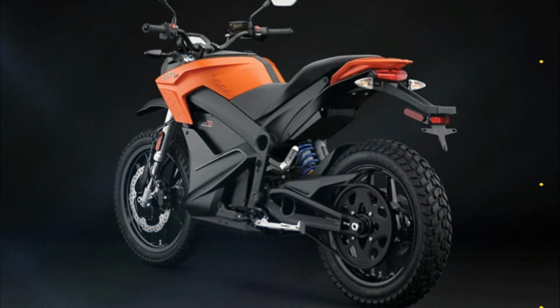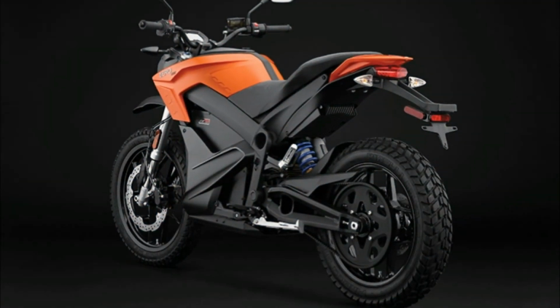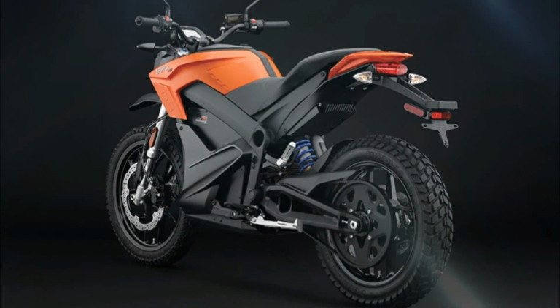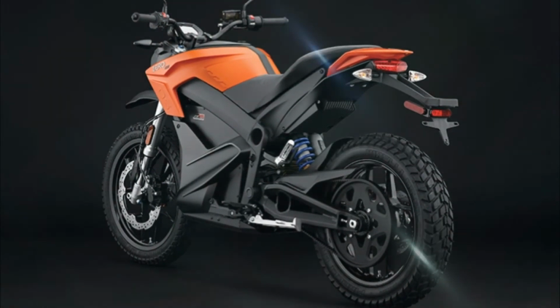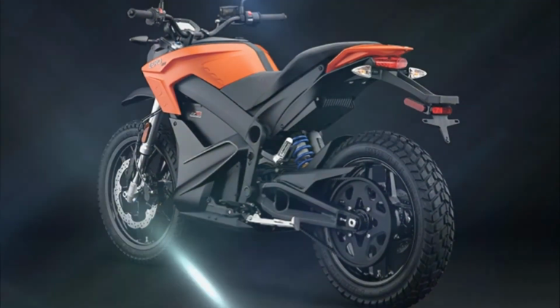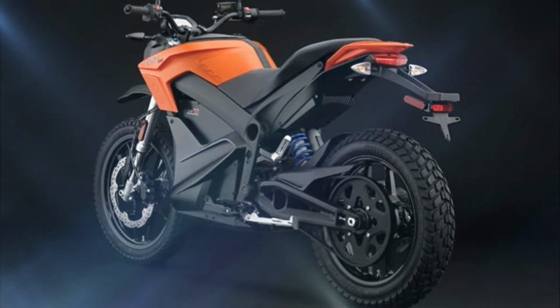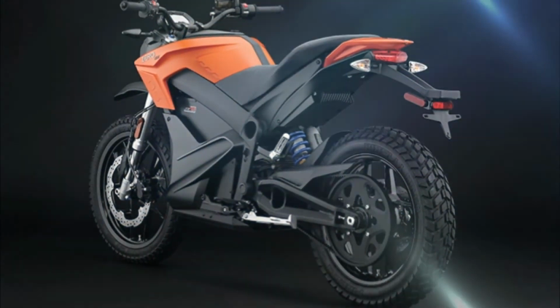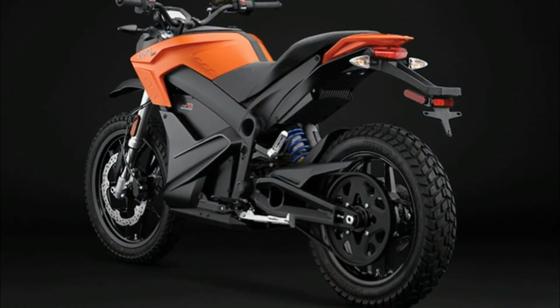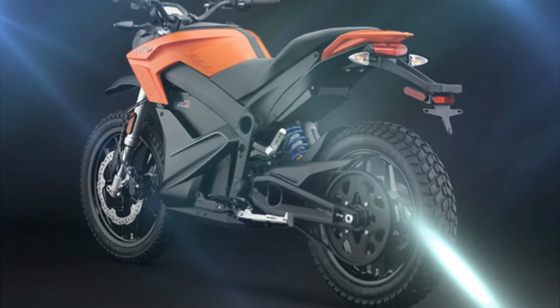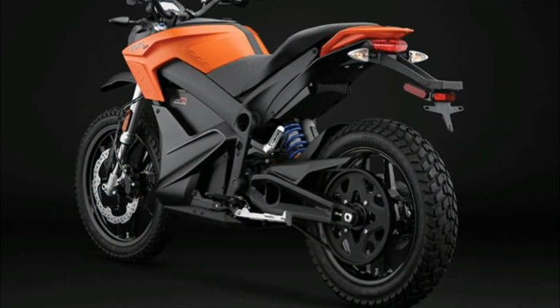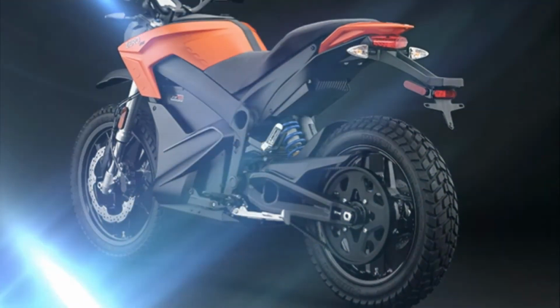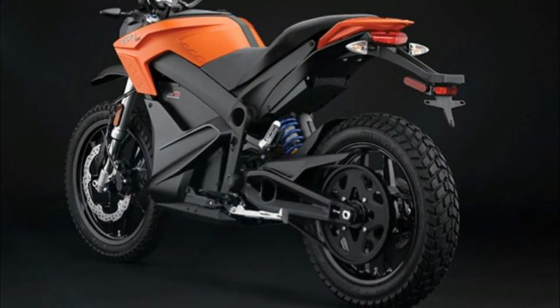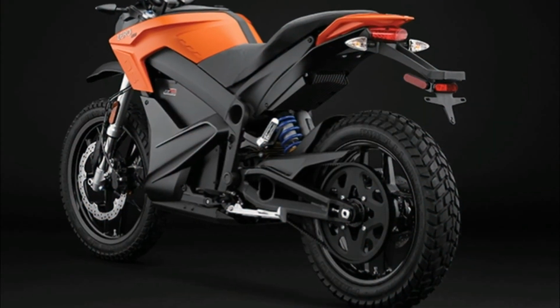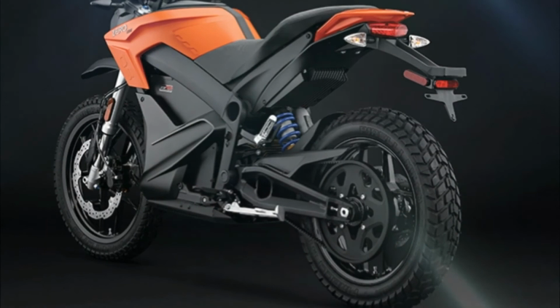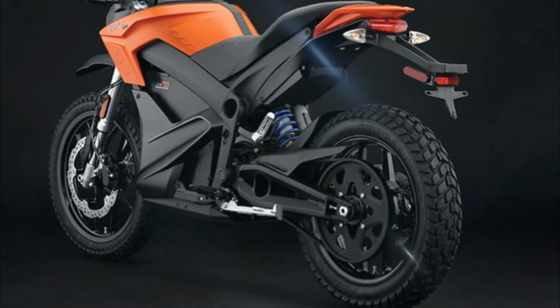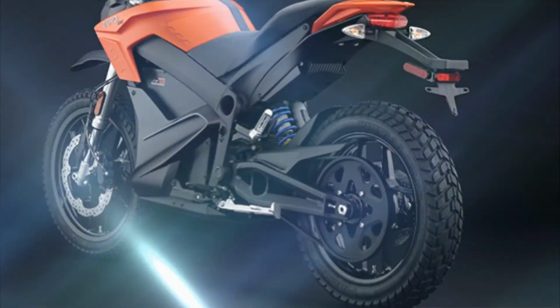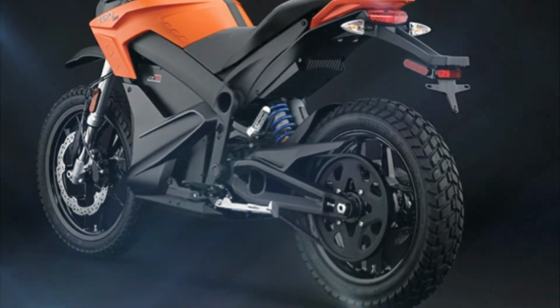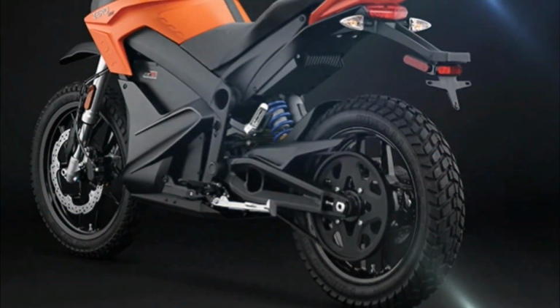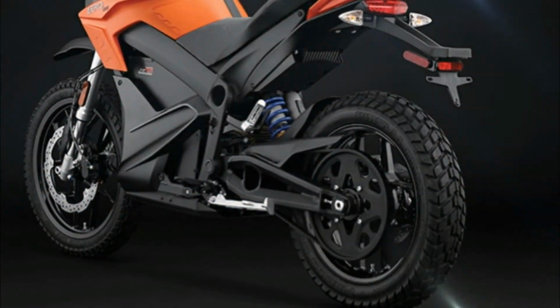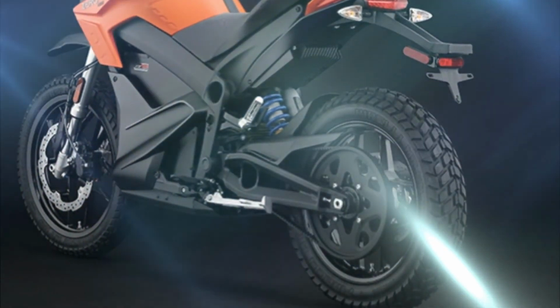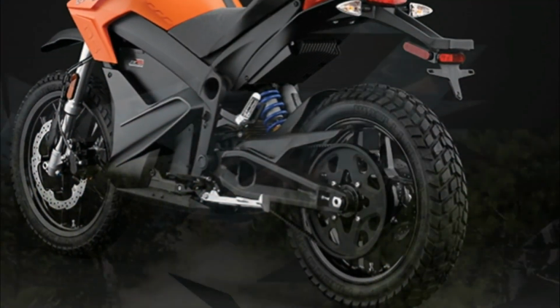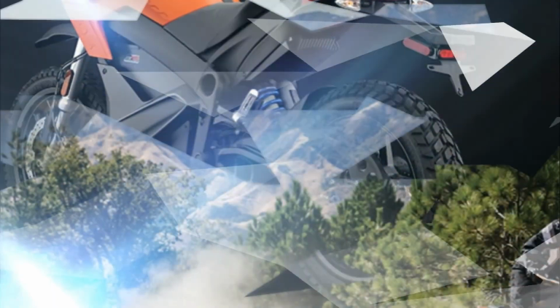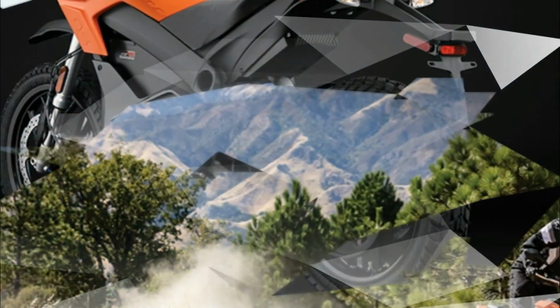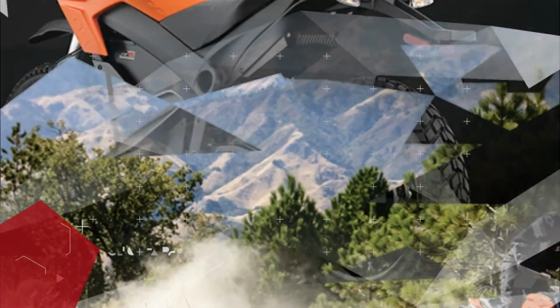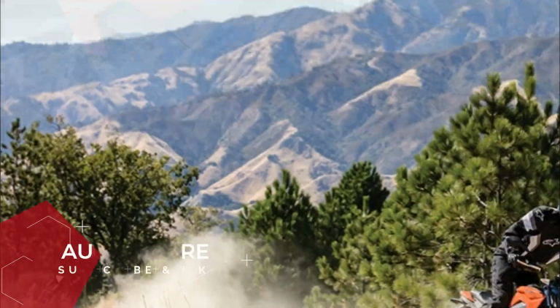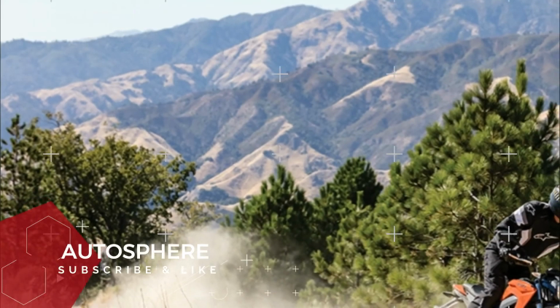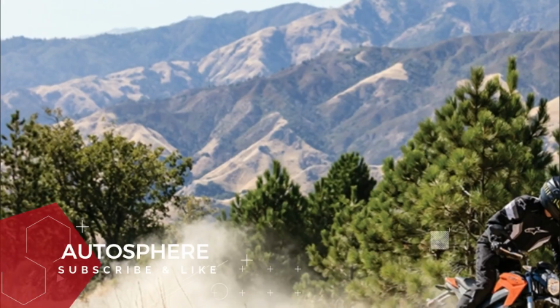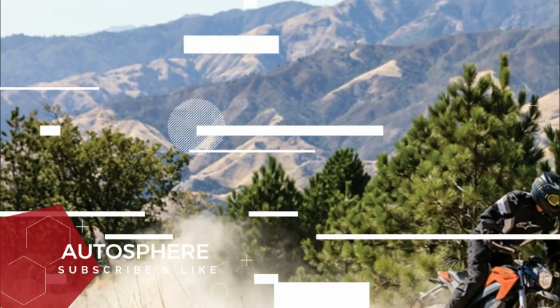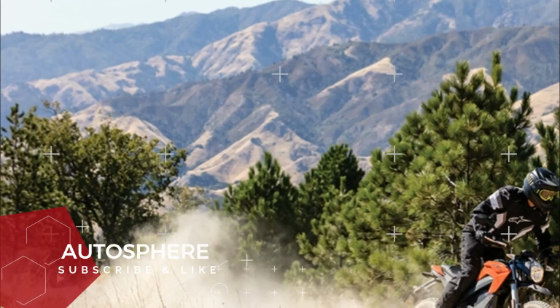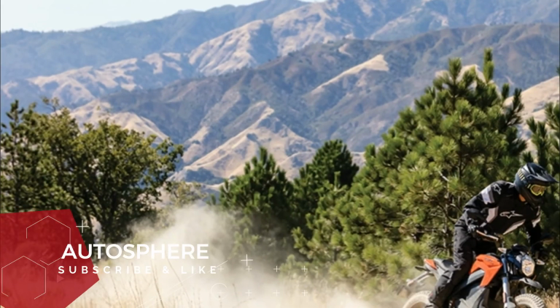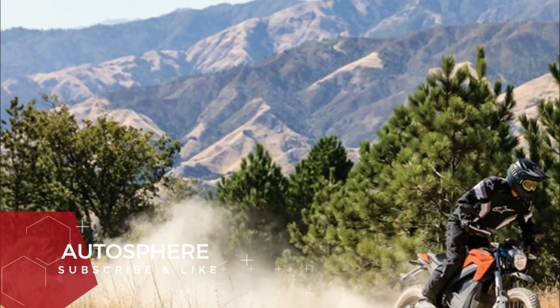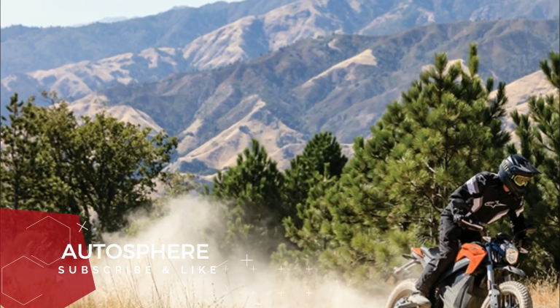Acceleration is controlled and powerful at any speed from 0 to 98 miles per hour. The carbon fiber belt achieves minimal frictional losses for increased overall range and is integral to making the powertrain quiet and maintenance free.